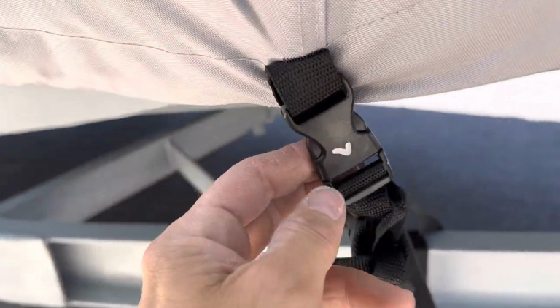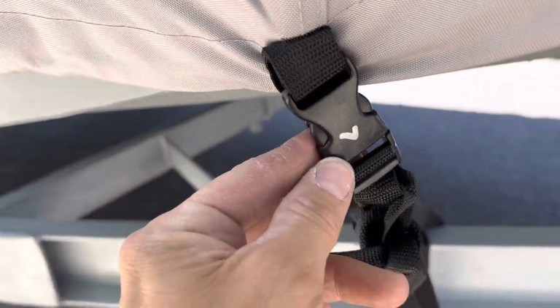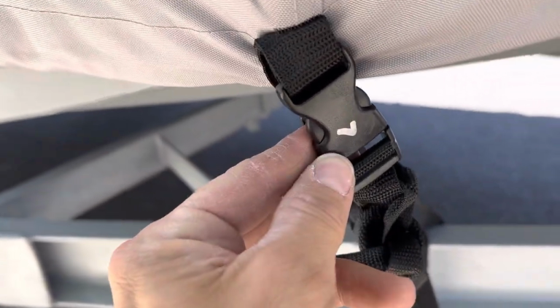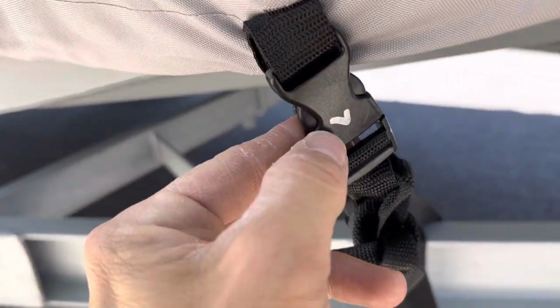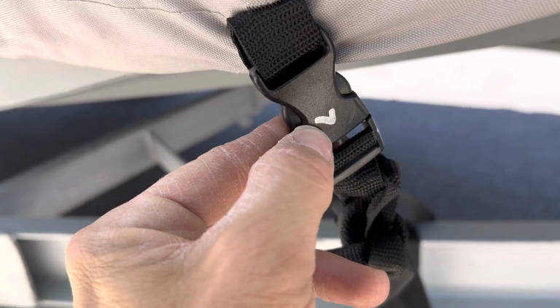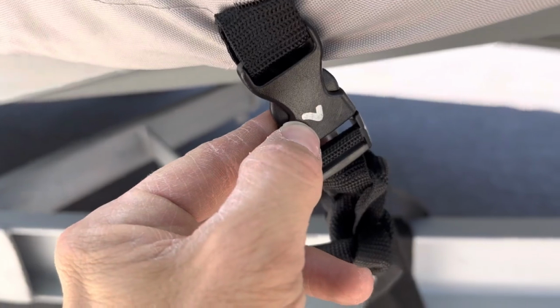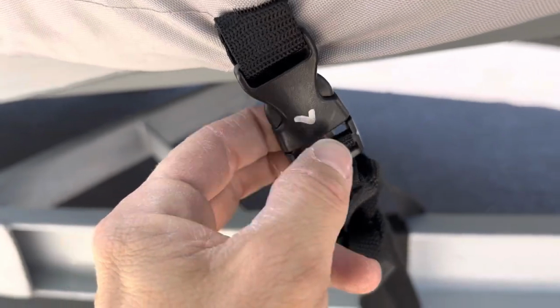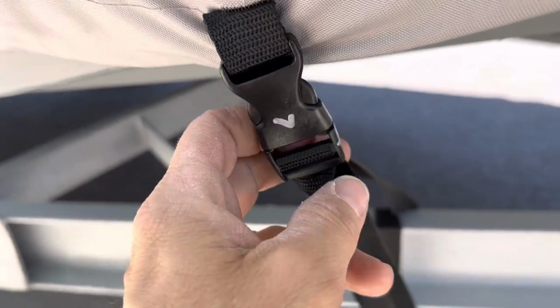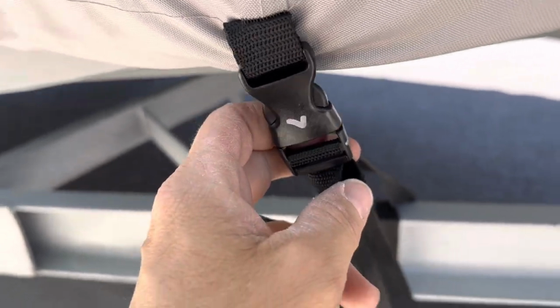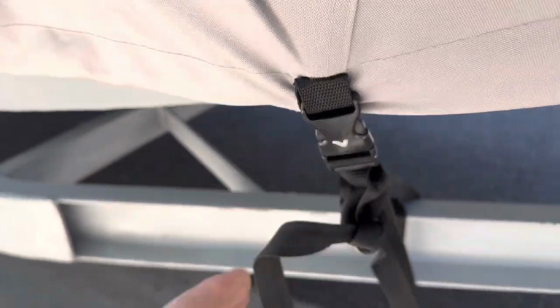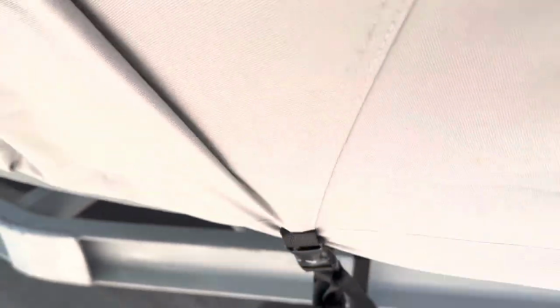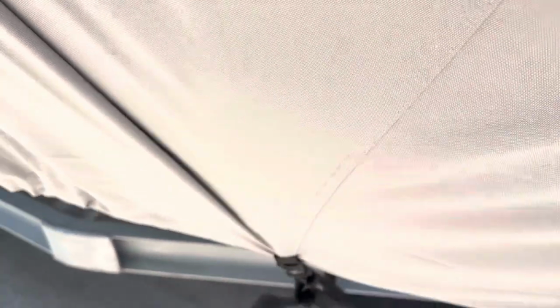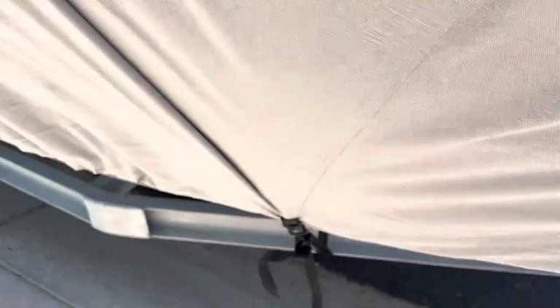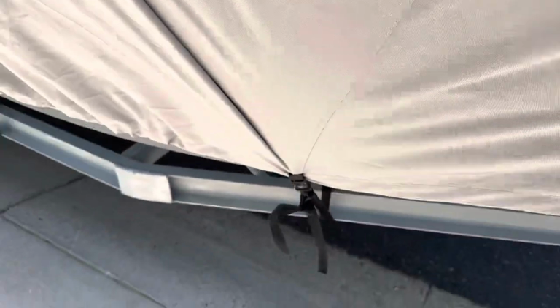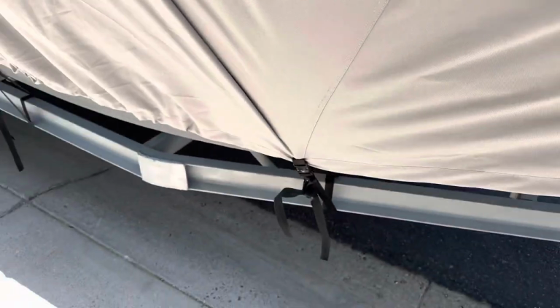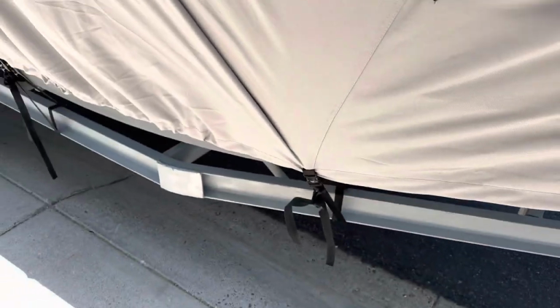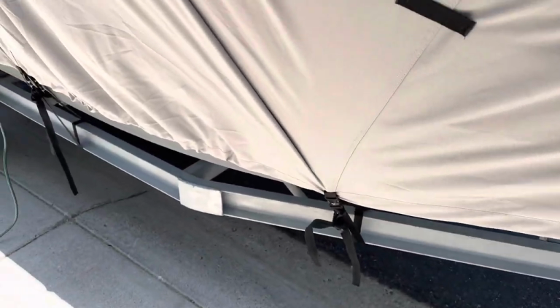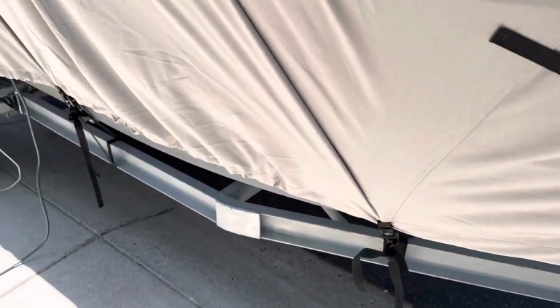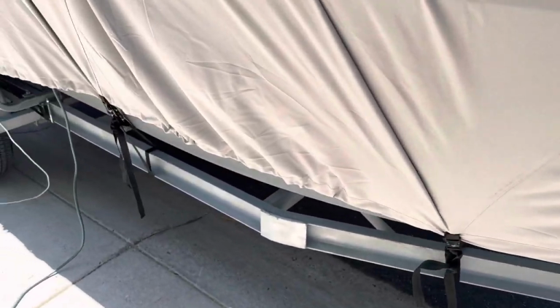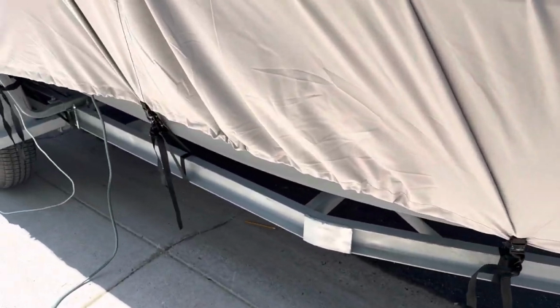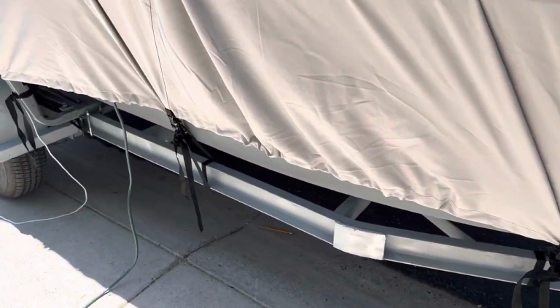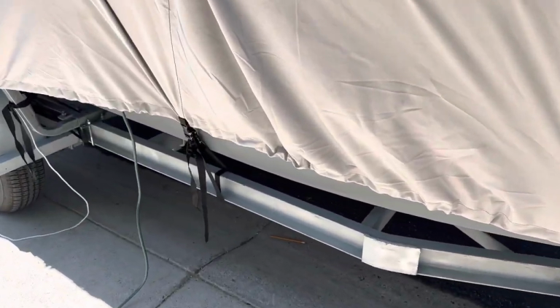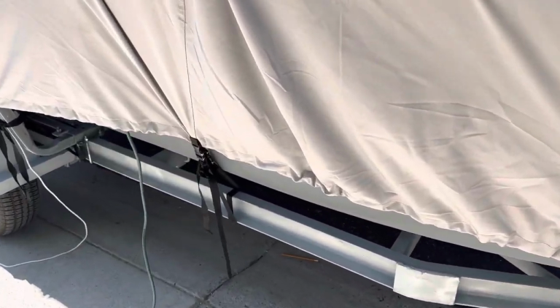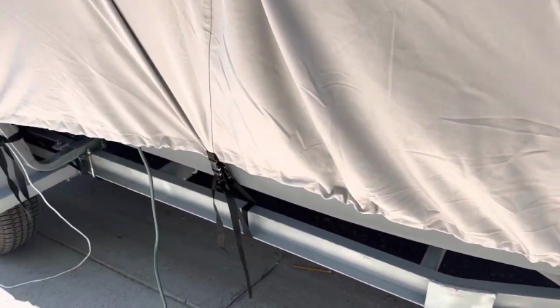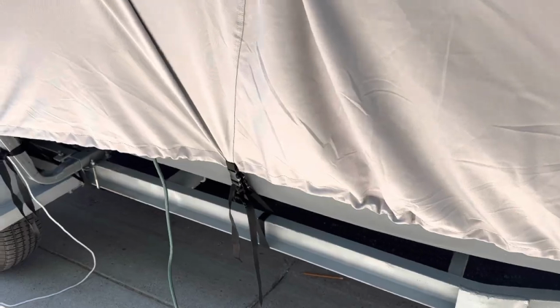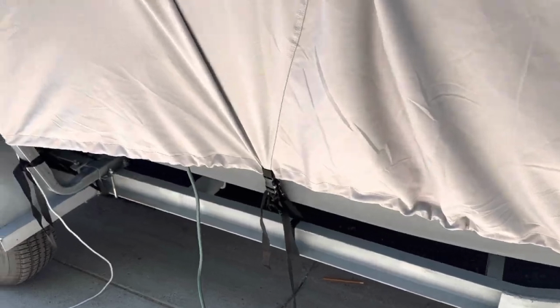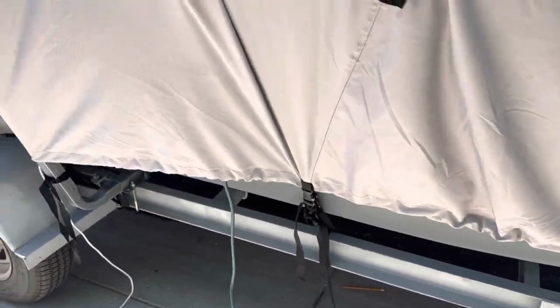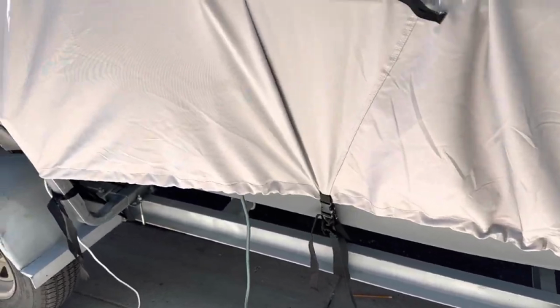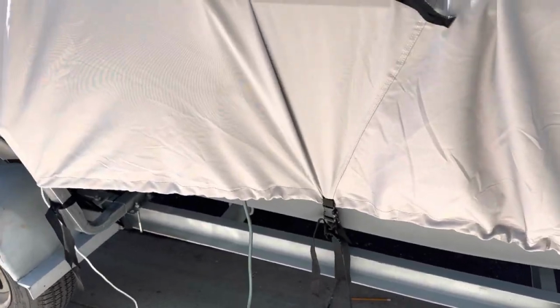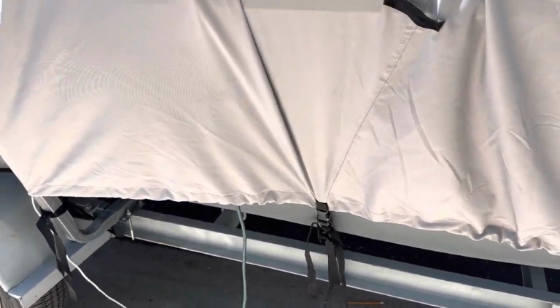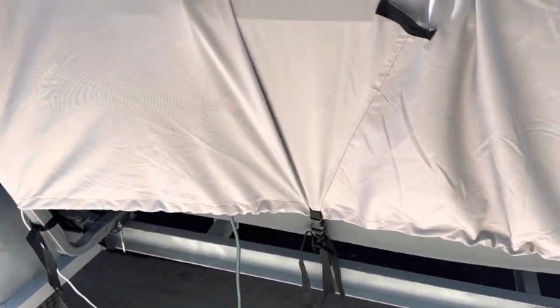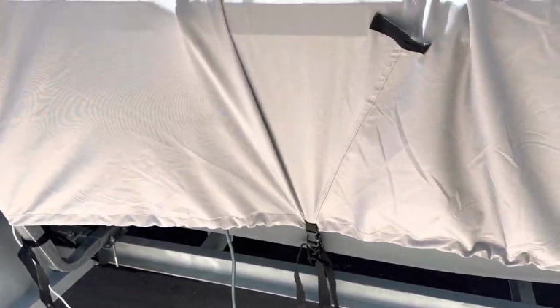Just a little quick tip: you see there's a number seven on here. Once you've got it kind of all fitted, just go through and number all your buckles. It makes your life a lot easier.